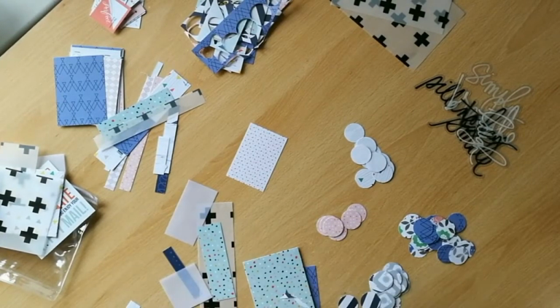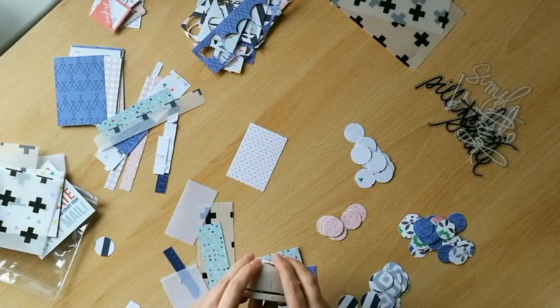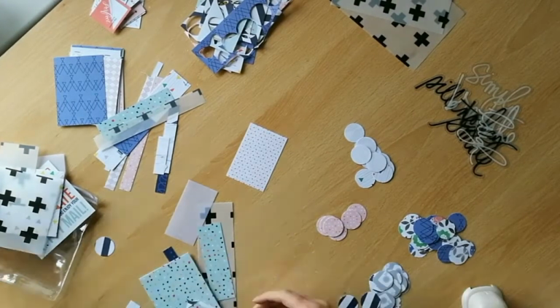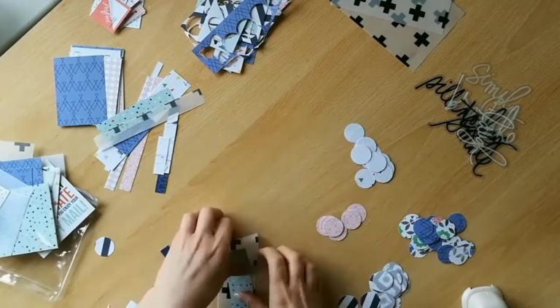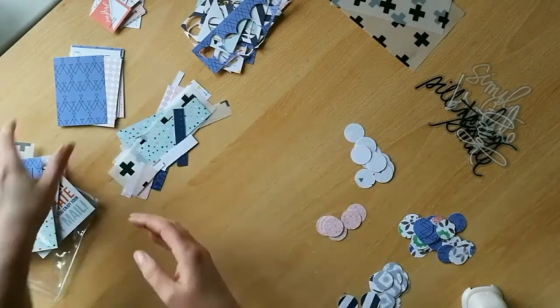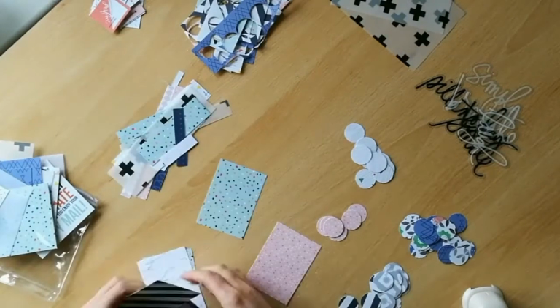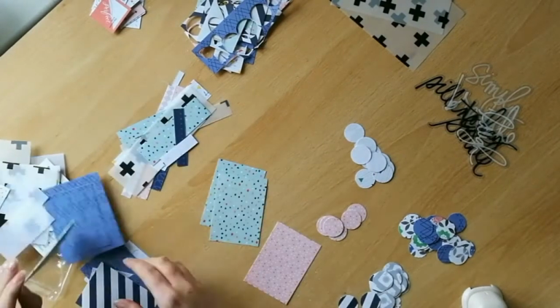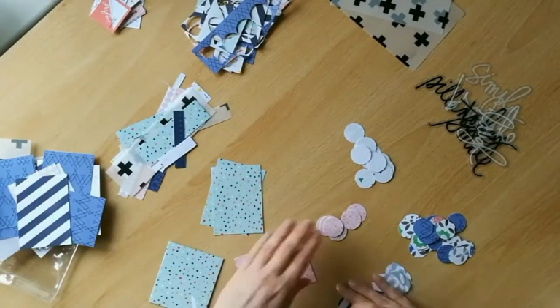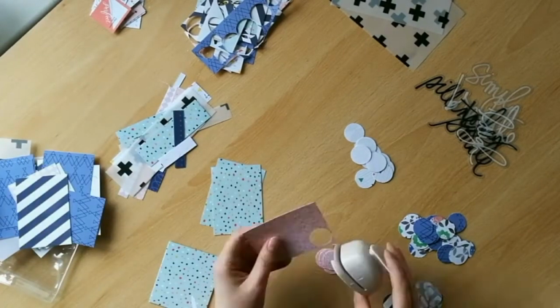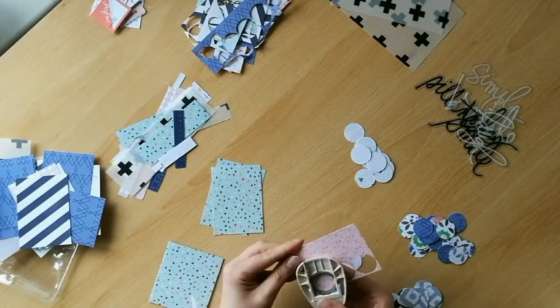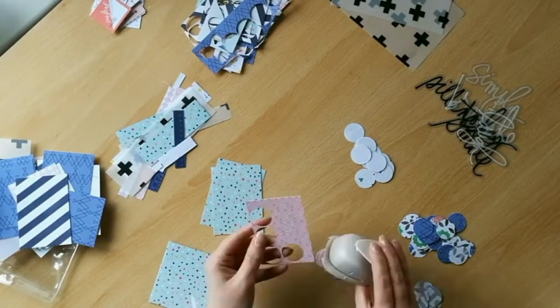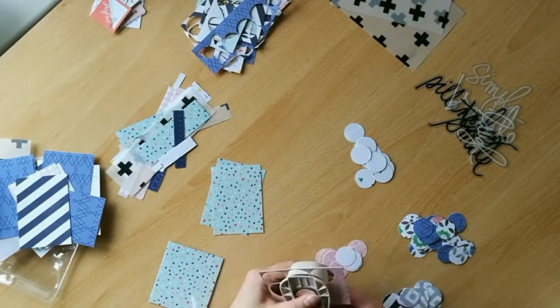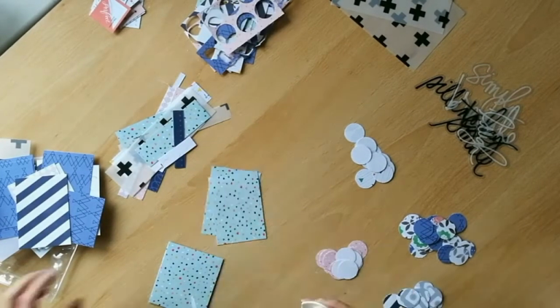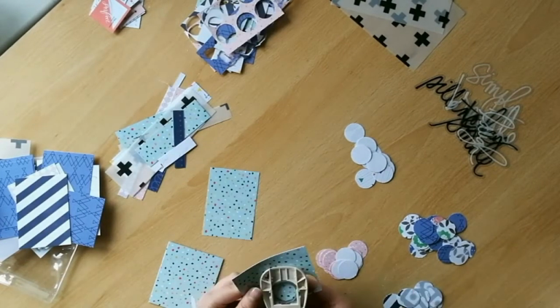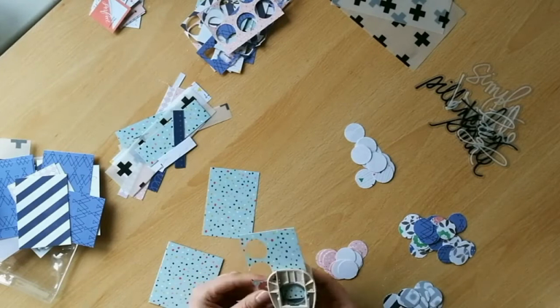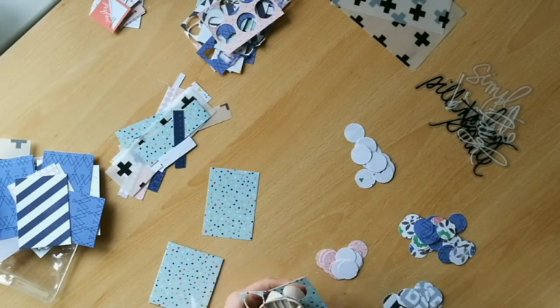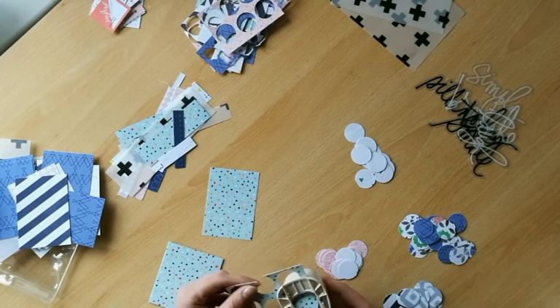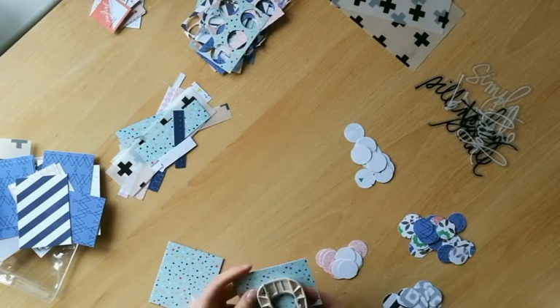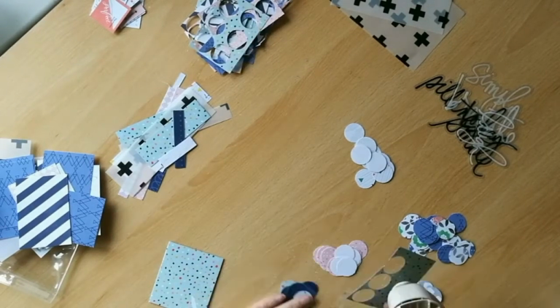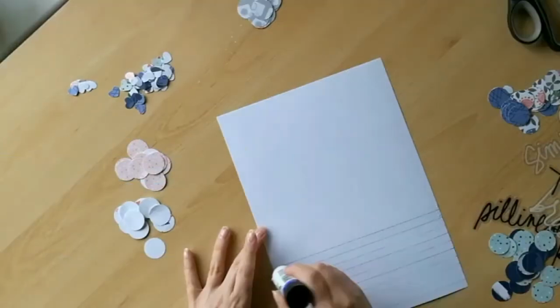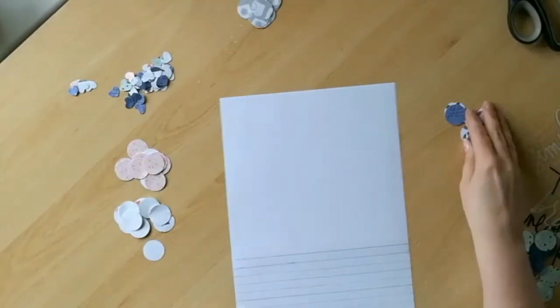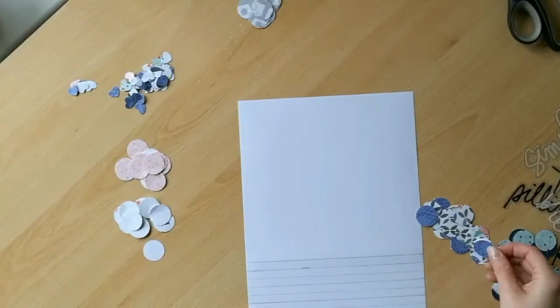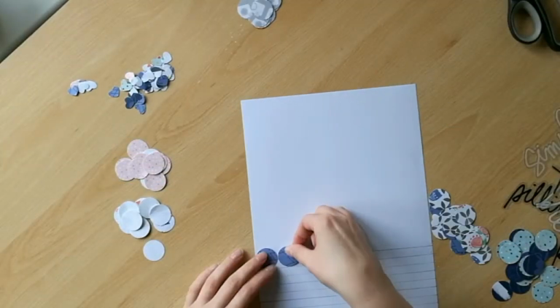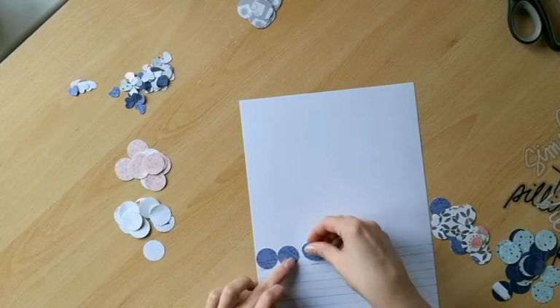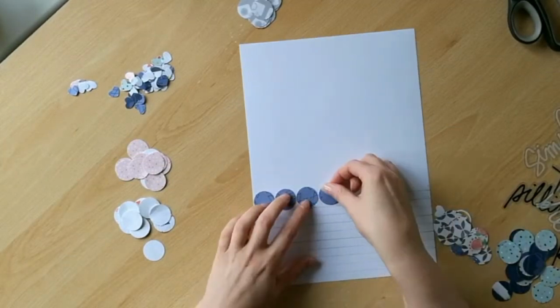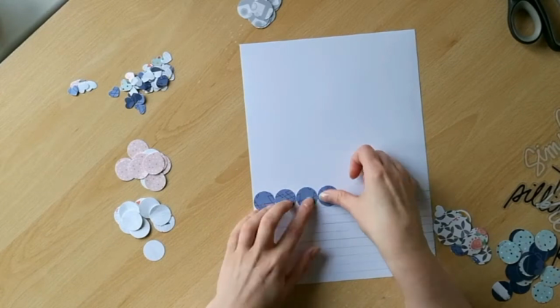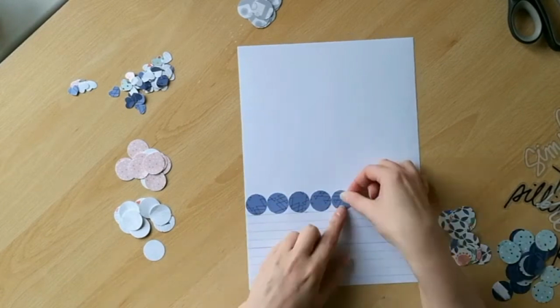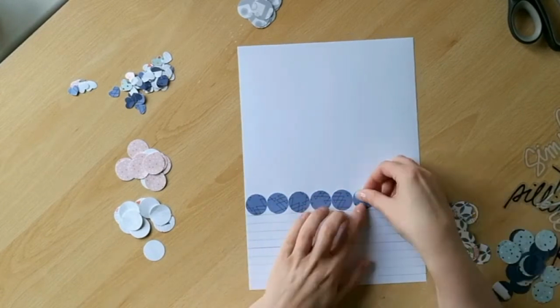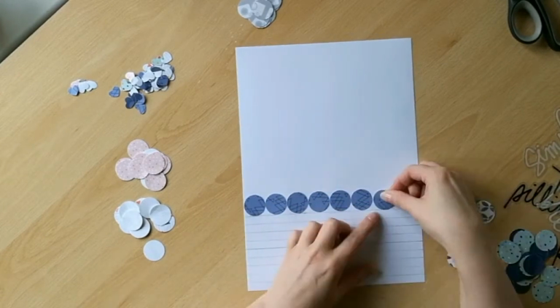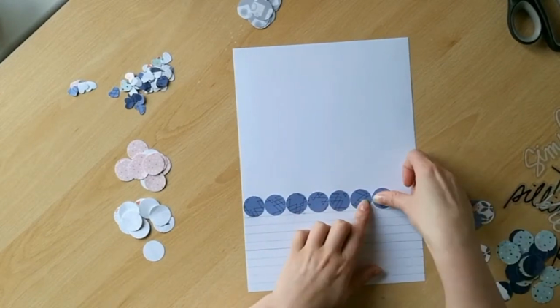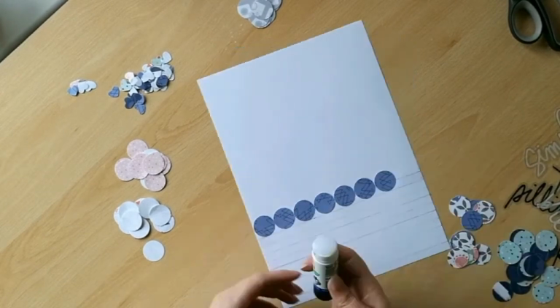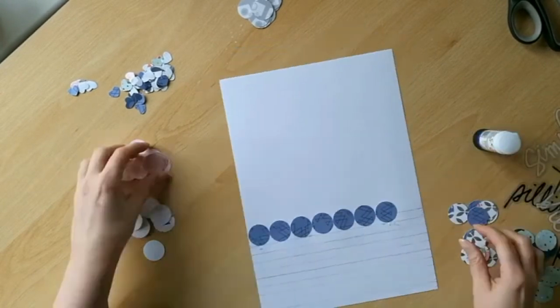If you want, you can use the same basic idea to create an entire sheet of 12 by 12 paper, or like me you can just take the inspiration and use it as the basis for a layout or card, or whatever kind of project you want to create.